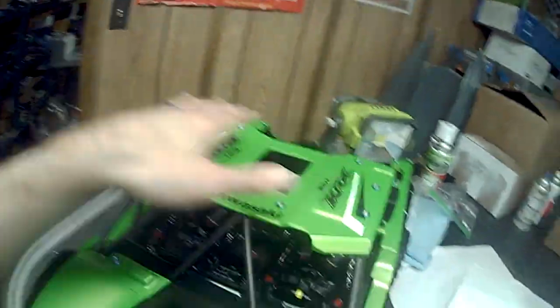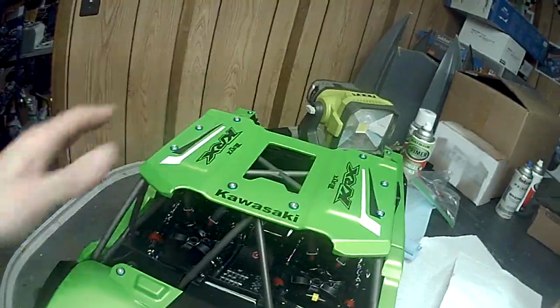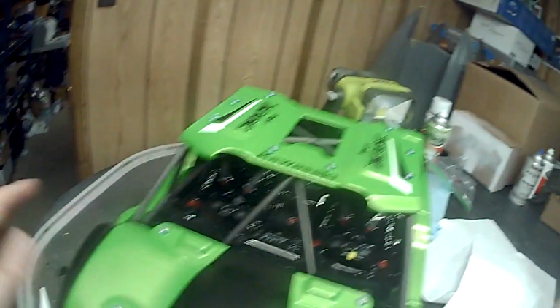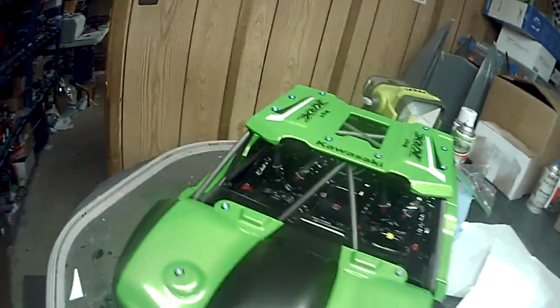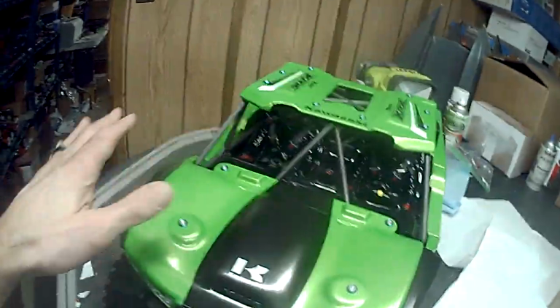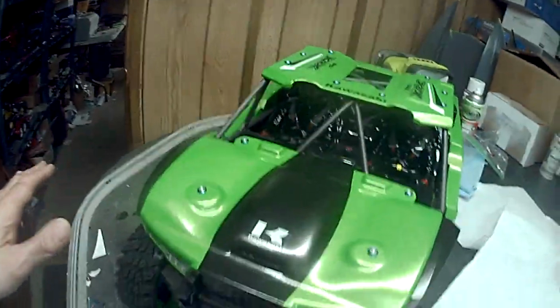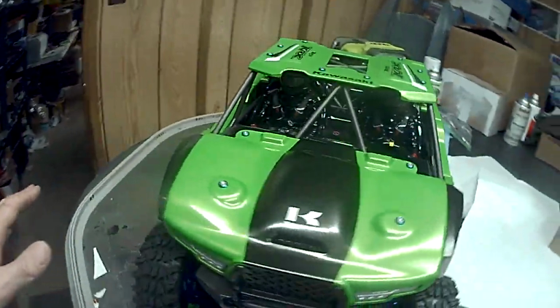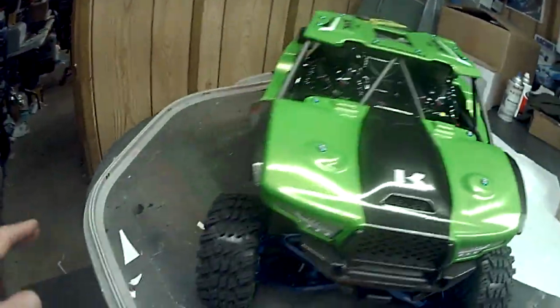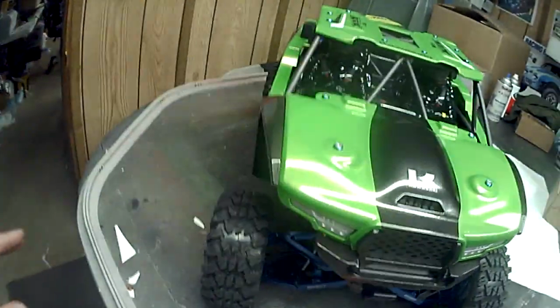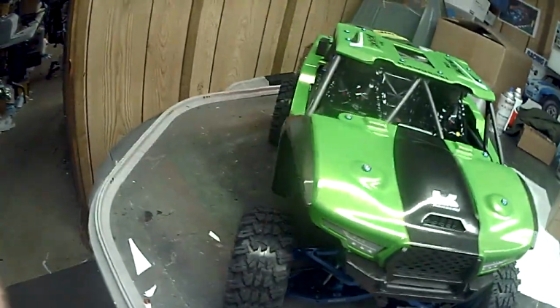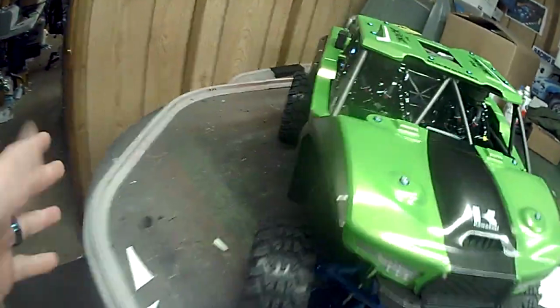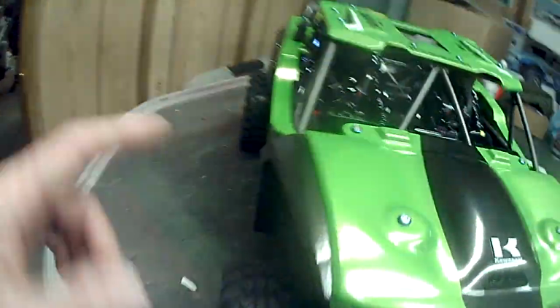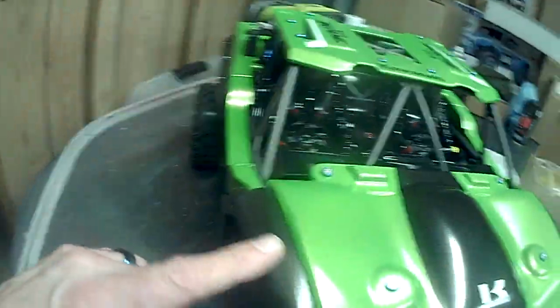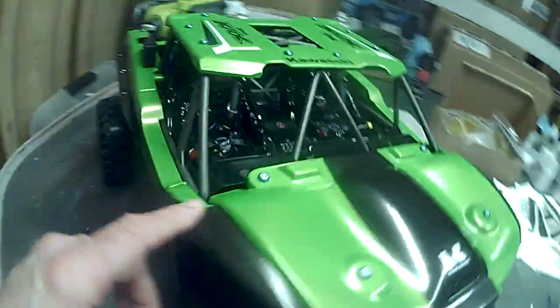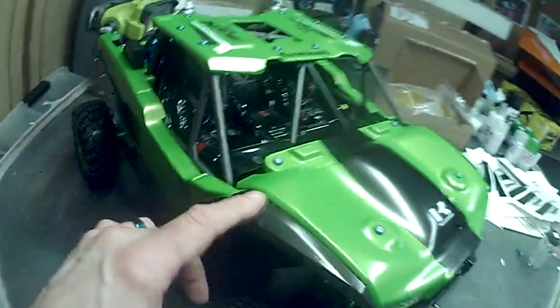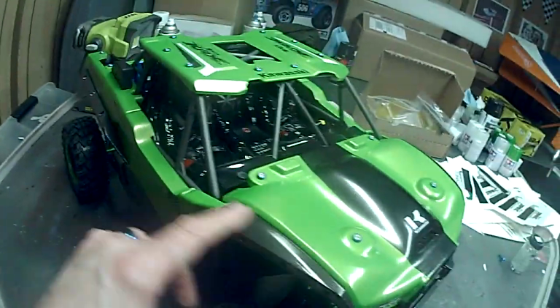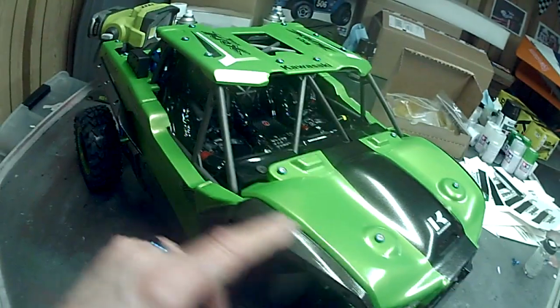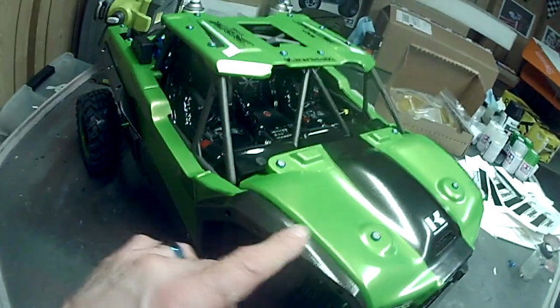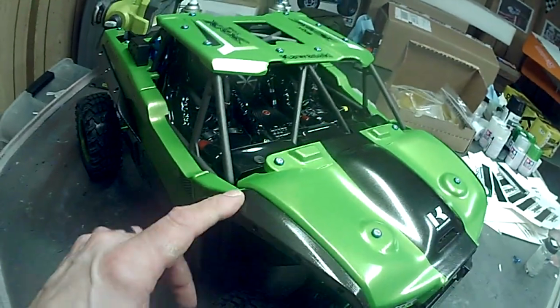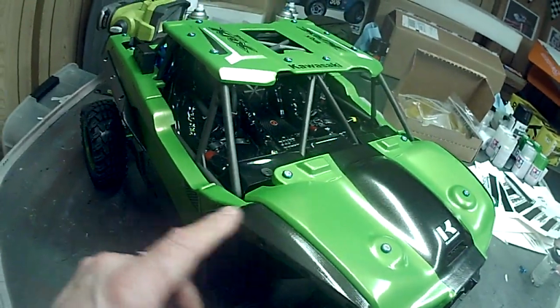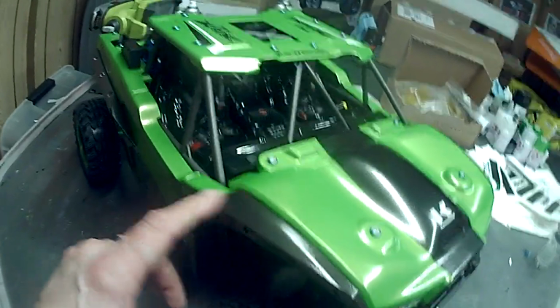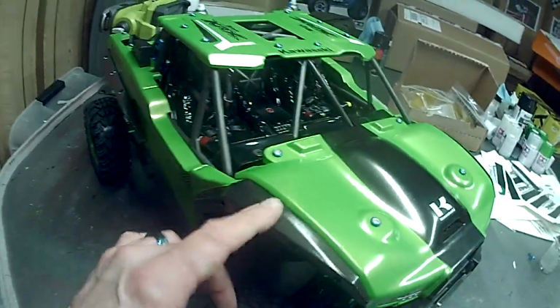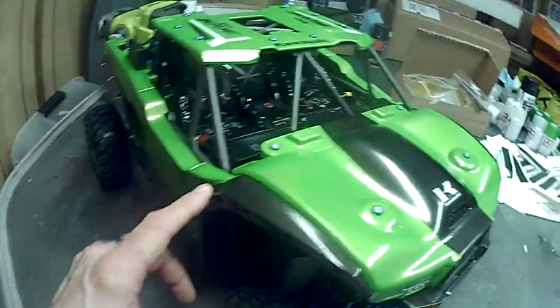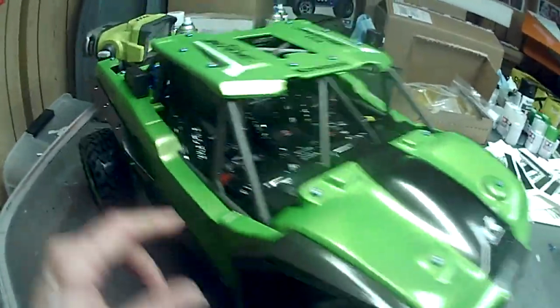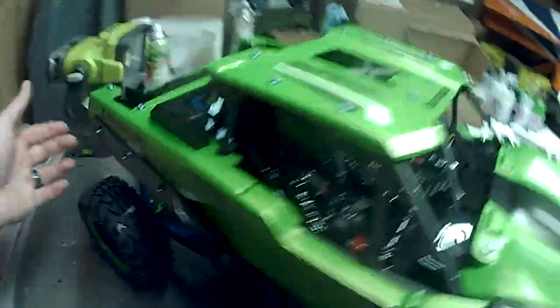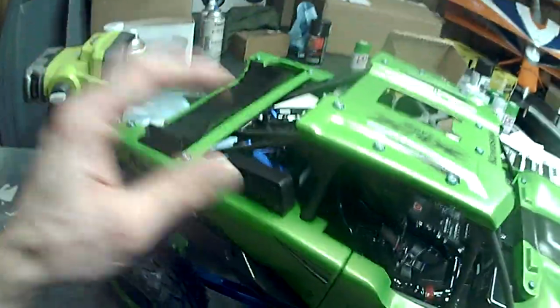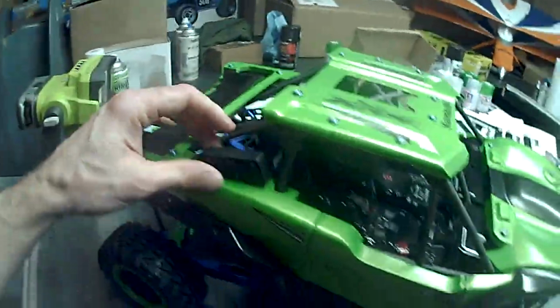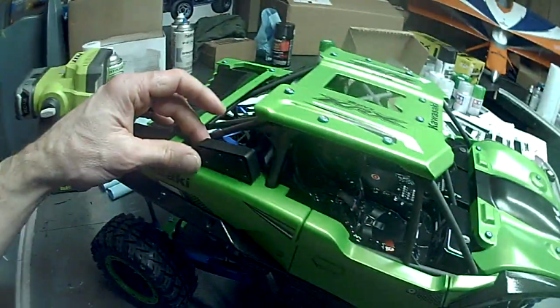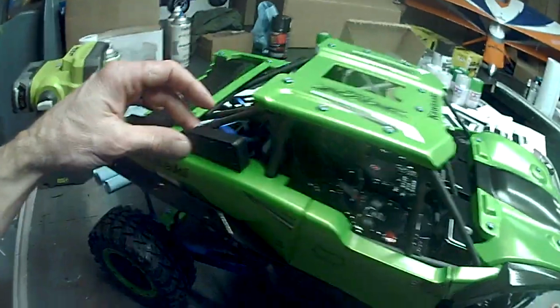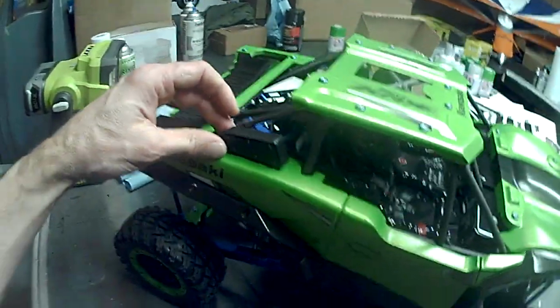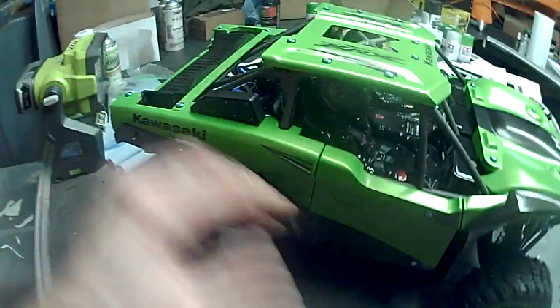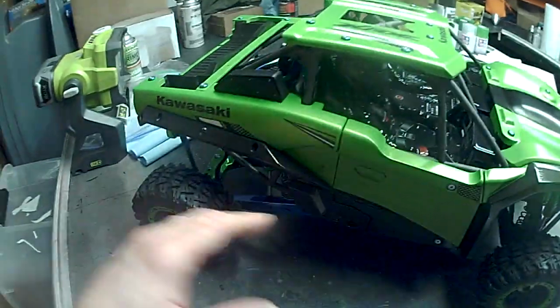Once those are finished I can clear coat everything. The roof needs to be clear coated, the hood too. Everything else I'm going to flatten — I'm going to do a flat finish on a texturized black finish, so all the black parts are going to have a textured finish to them.